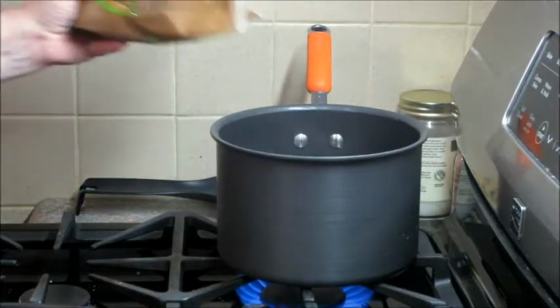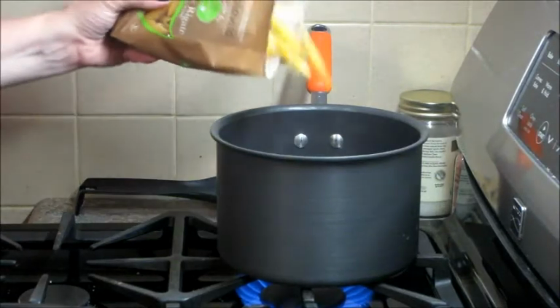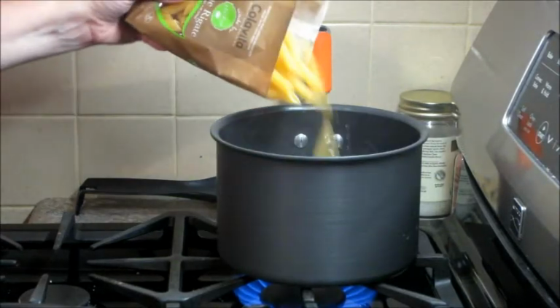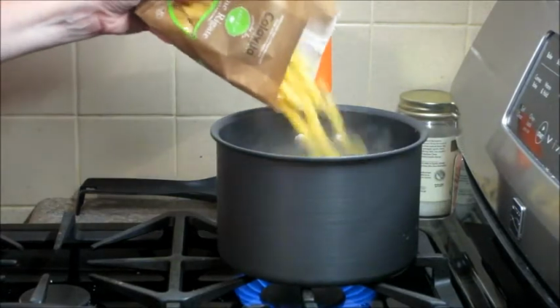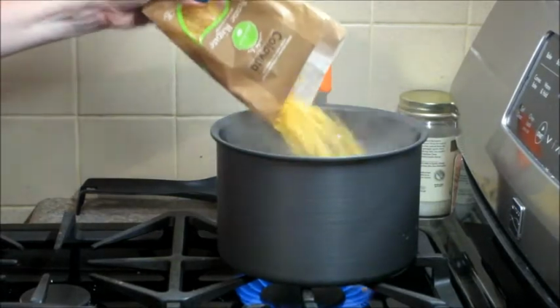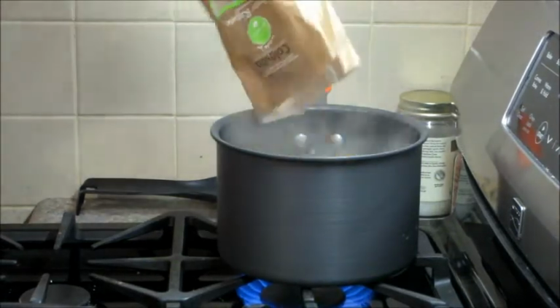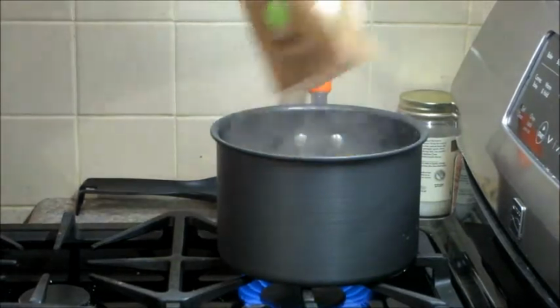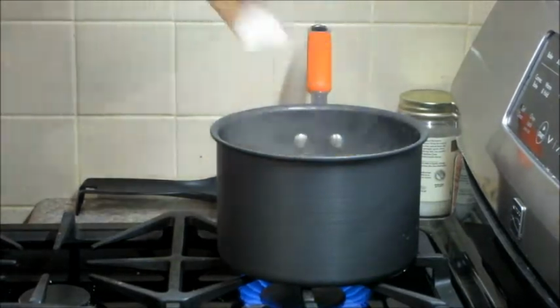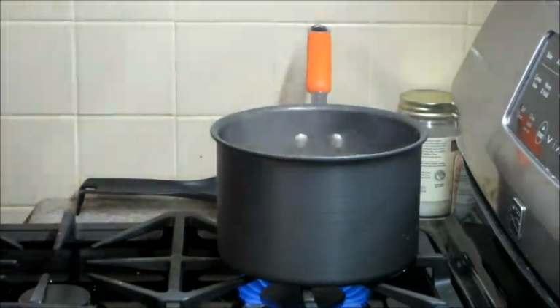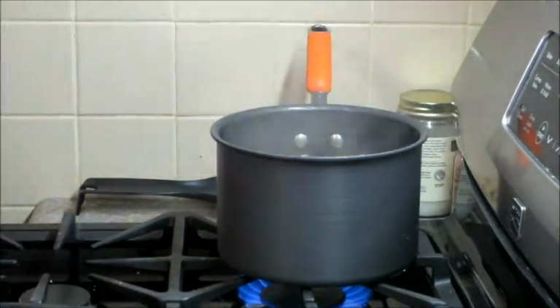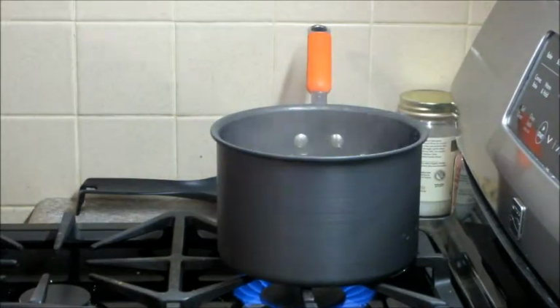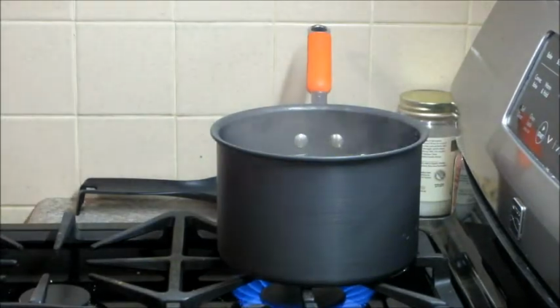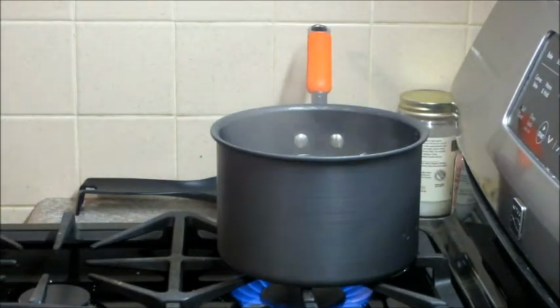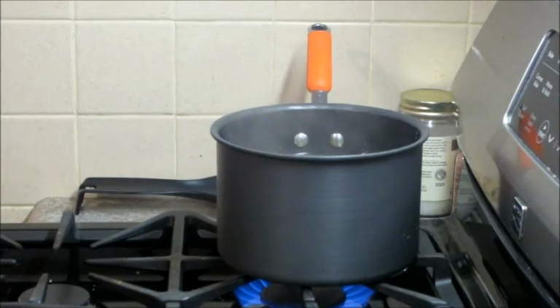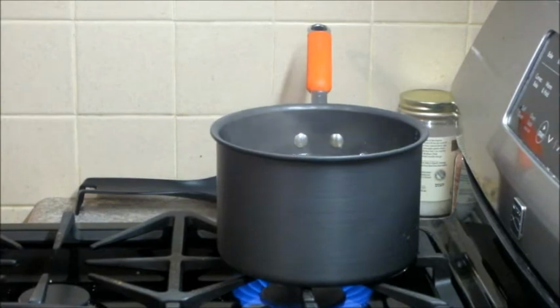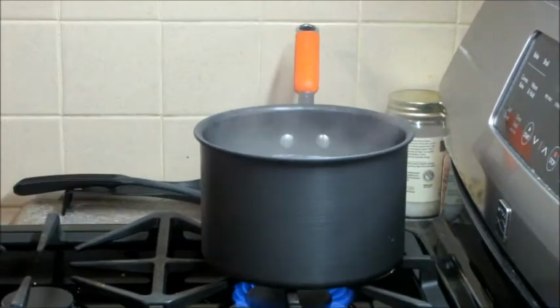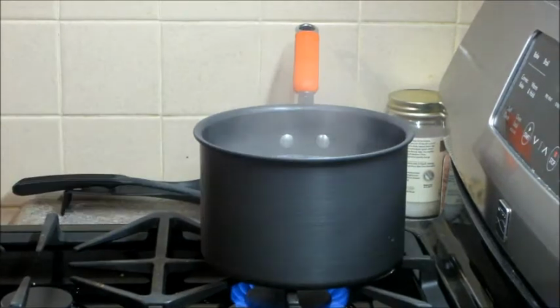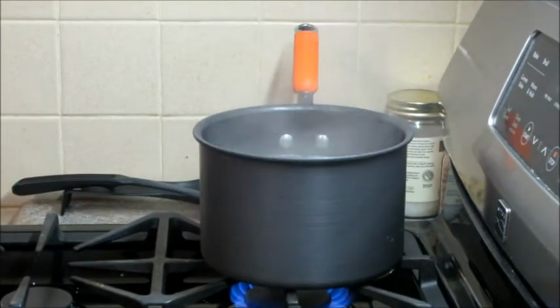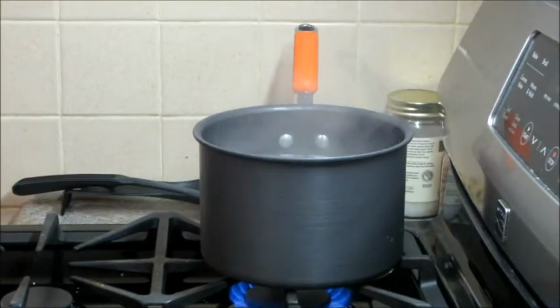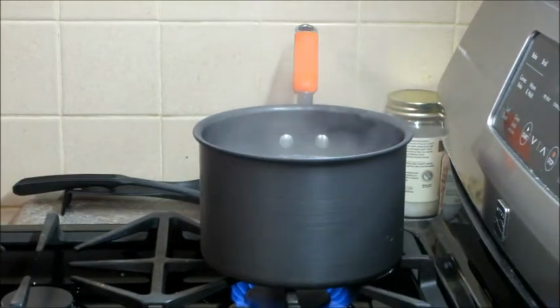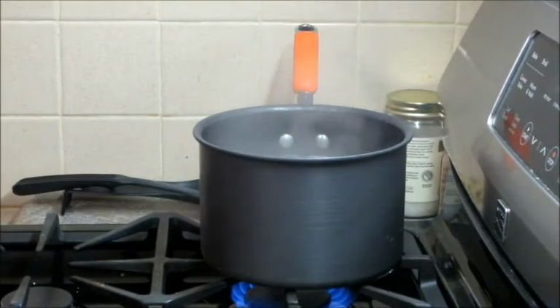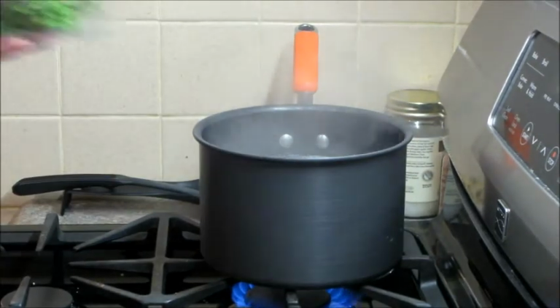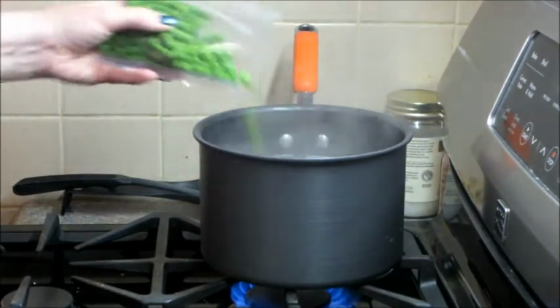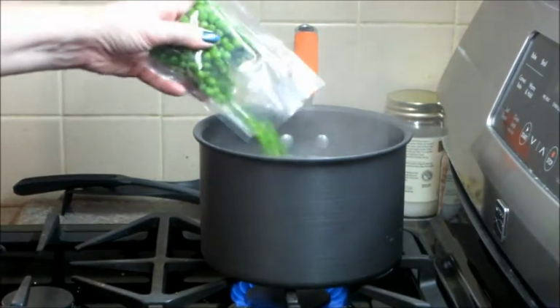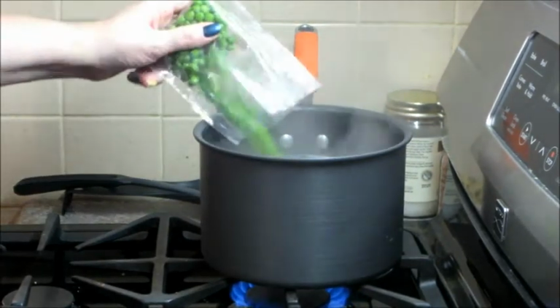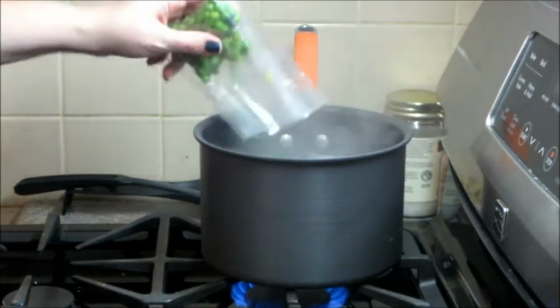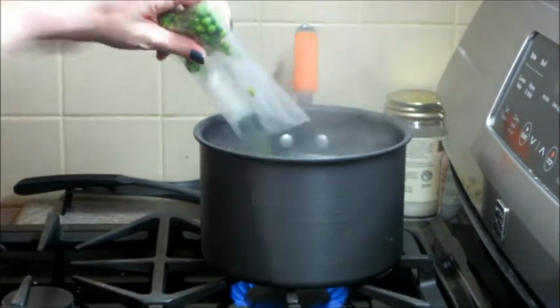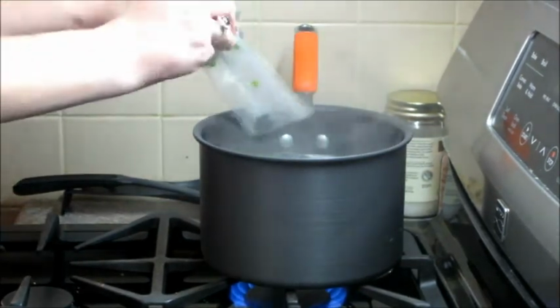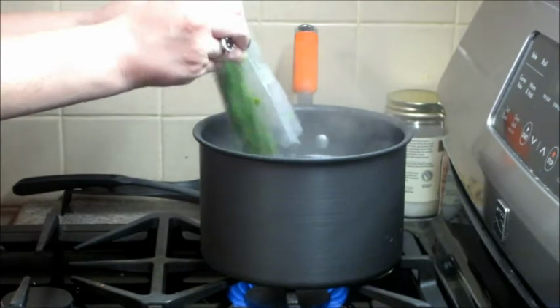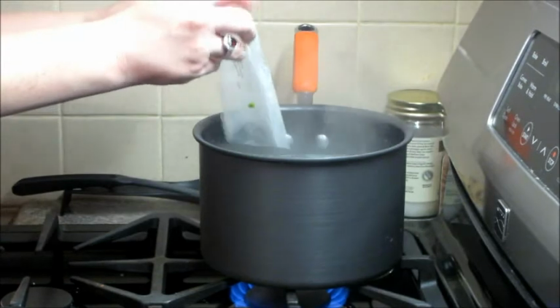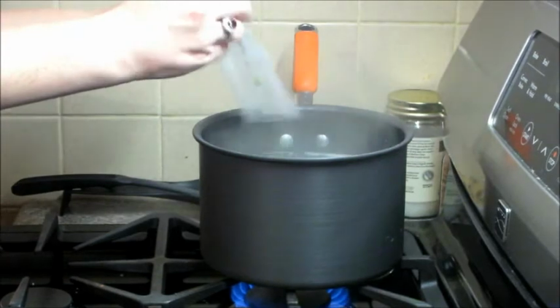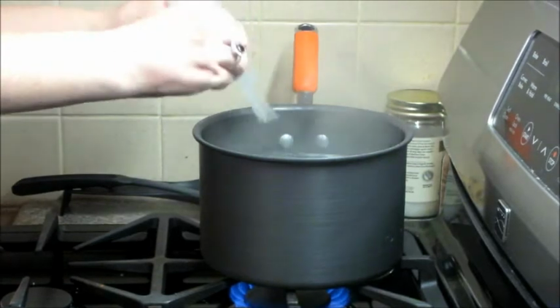I've also started boiling some water and once that's ready I'm going to add my pasta. Let that cook for about seven minutes and then I'm going to add the peas in with the pasta to cook for an additional two to three minutes more.